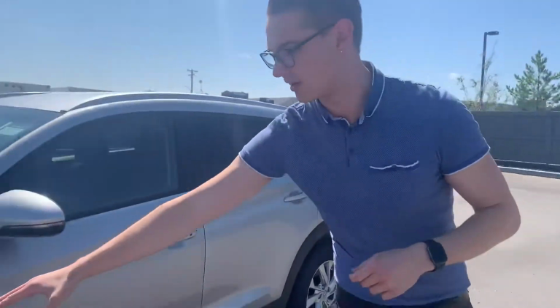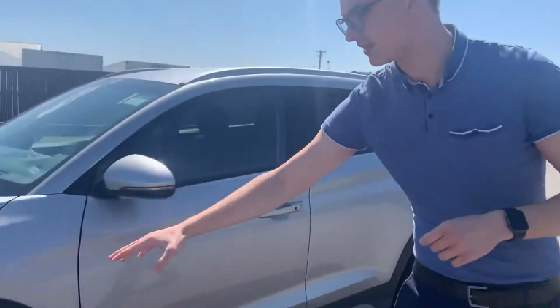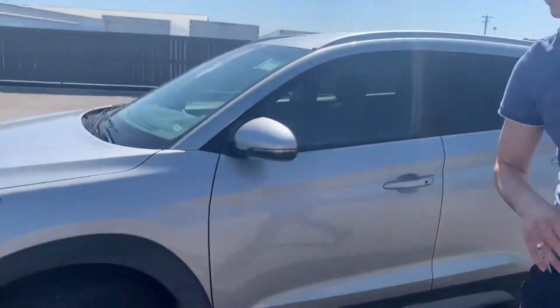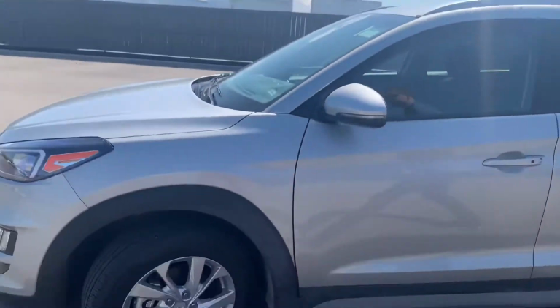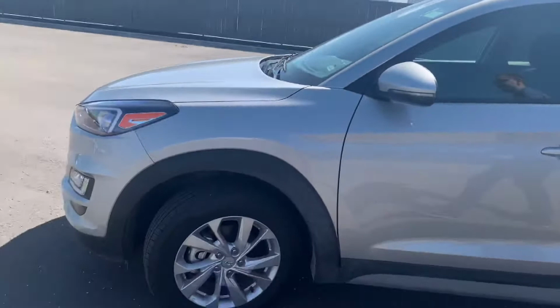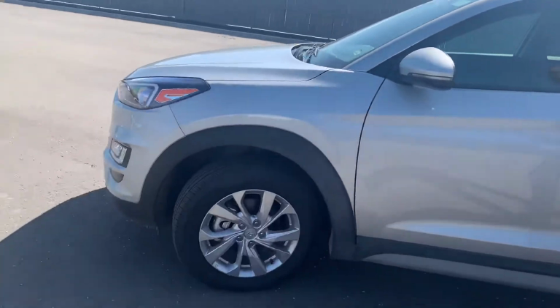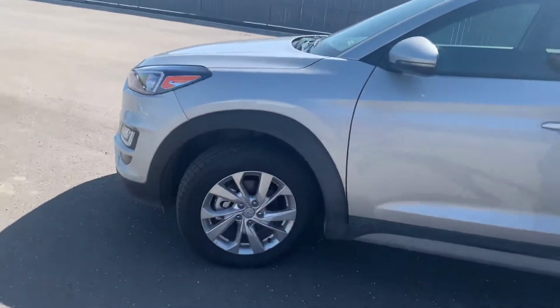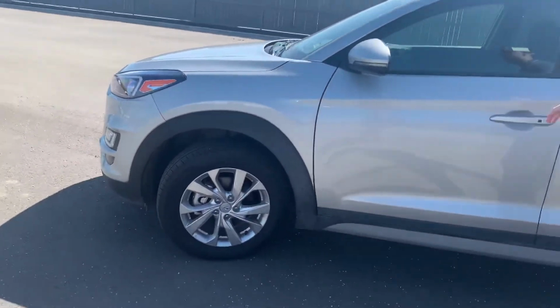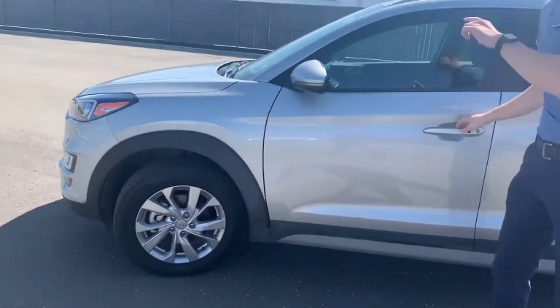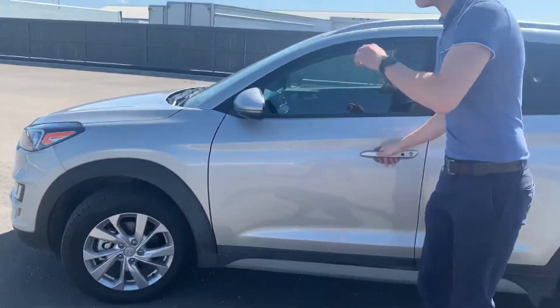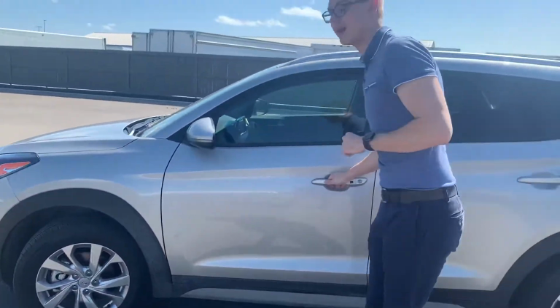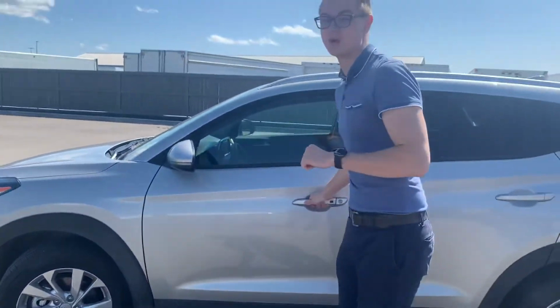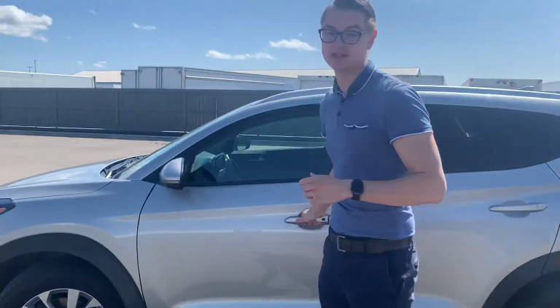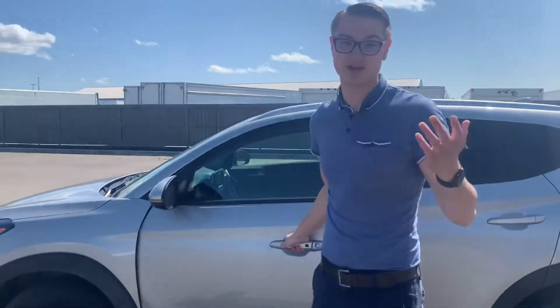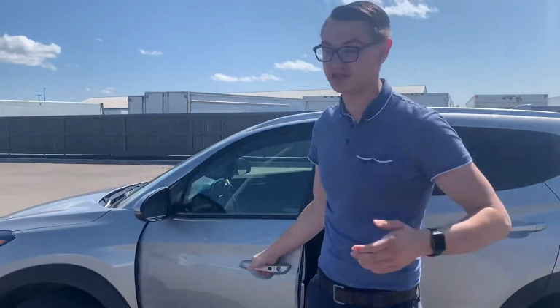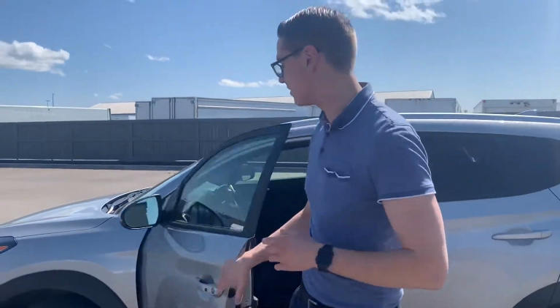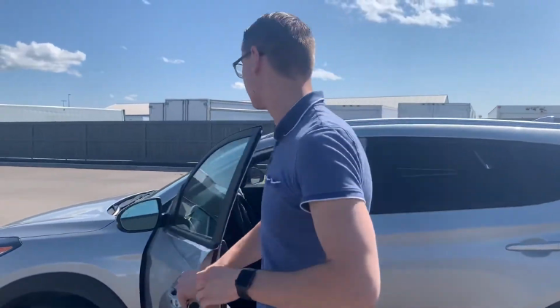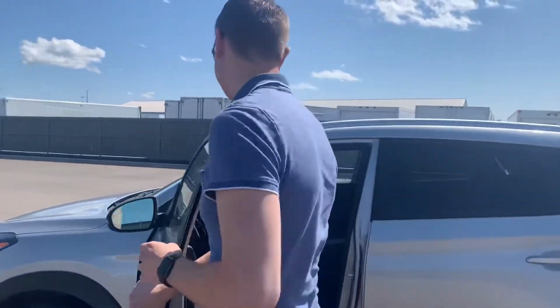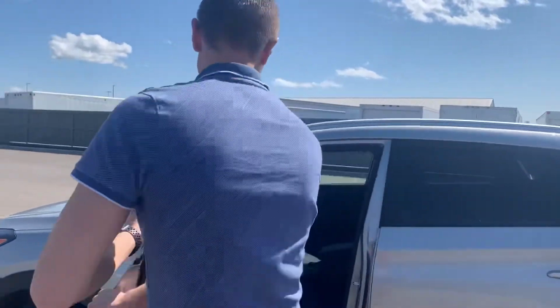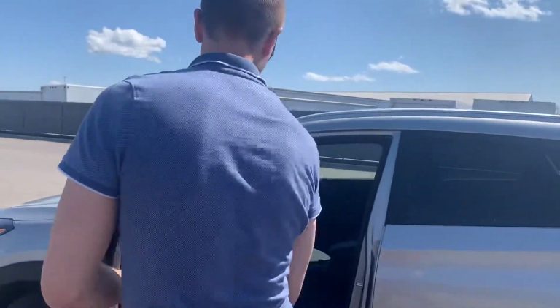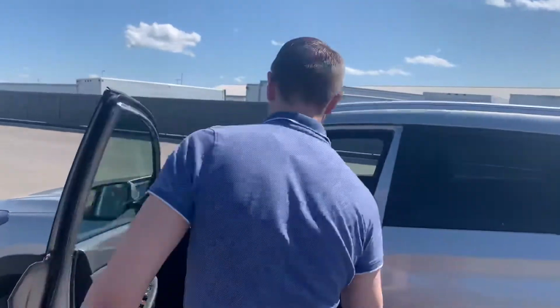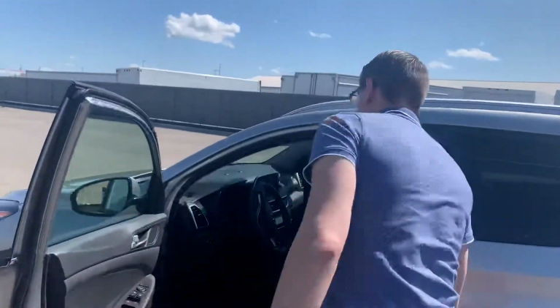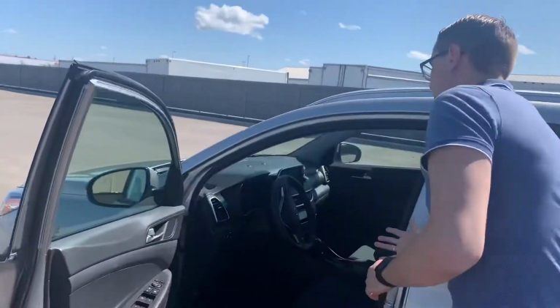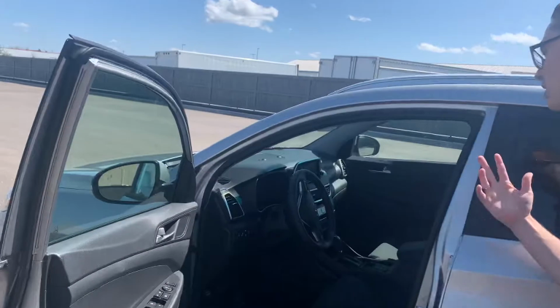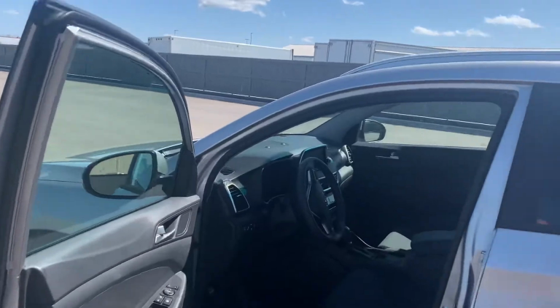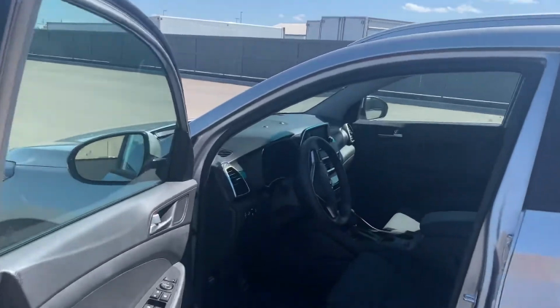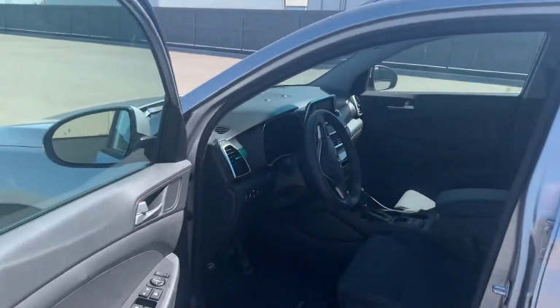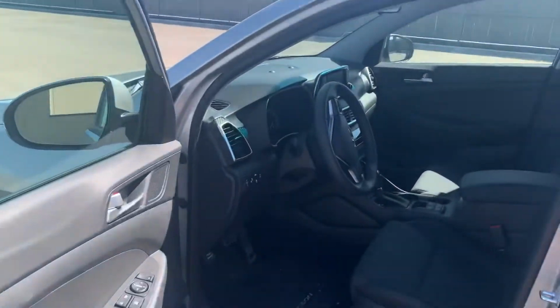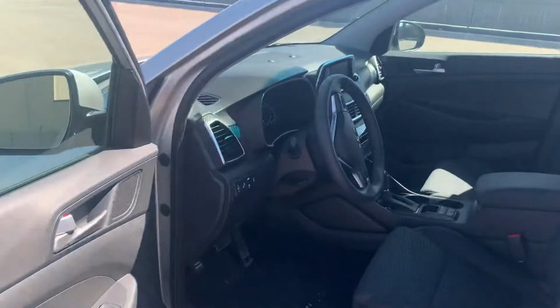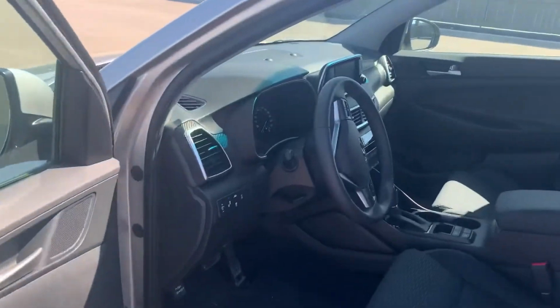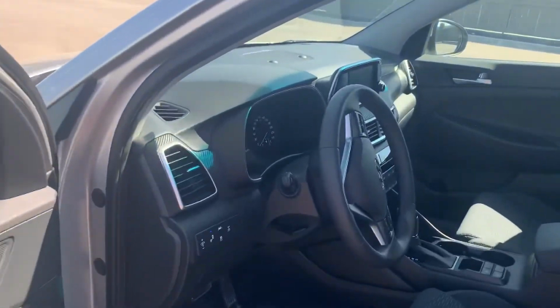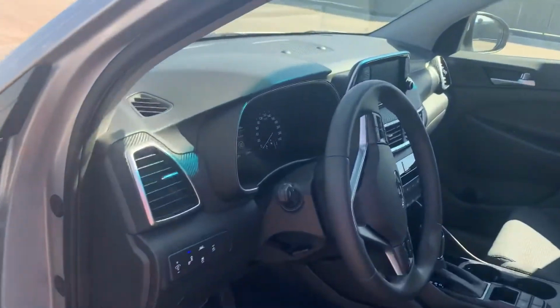On the side there, you can see the alloy rims. Also, the tires — it's pretty much a brand new vehicle, with about 2,049 kilometers on it.